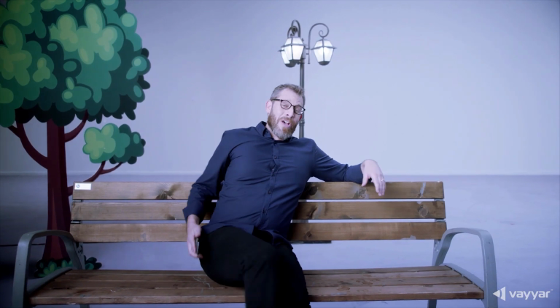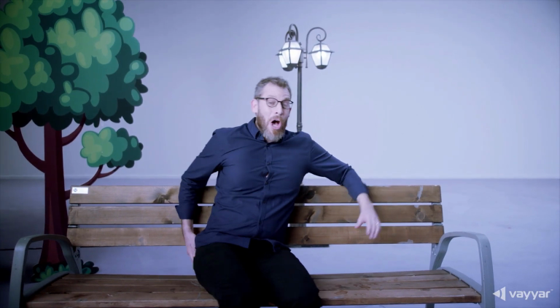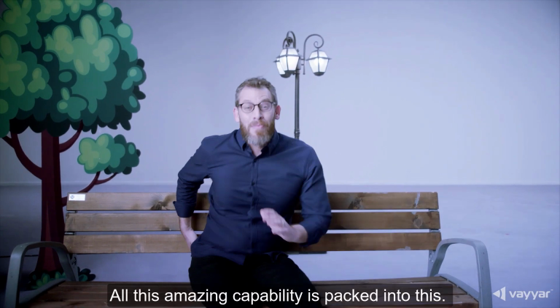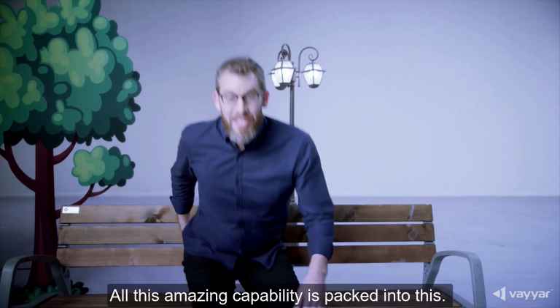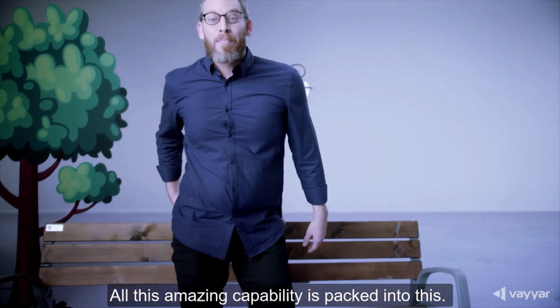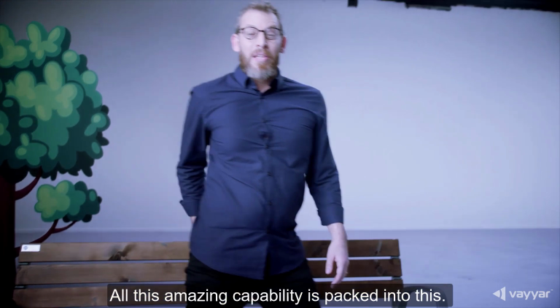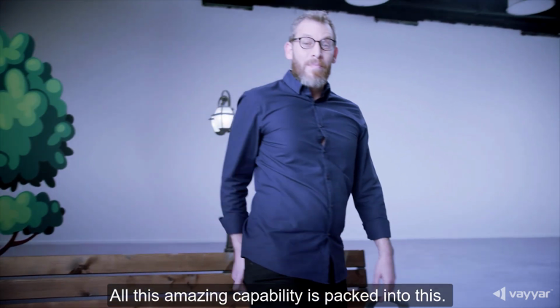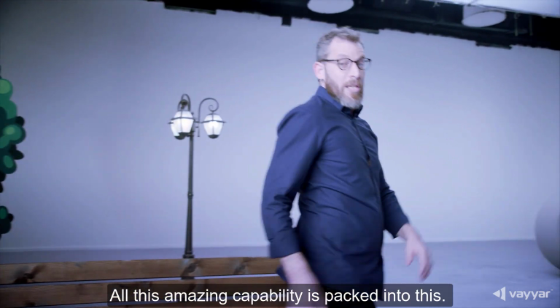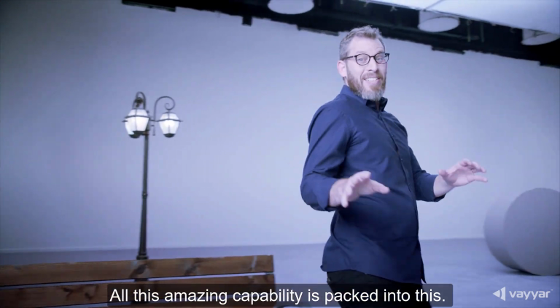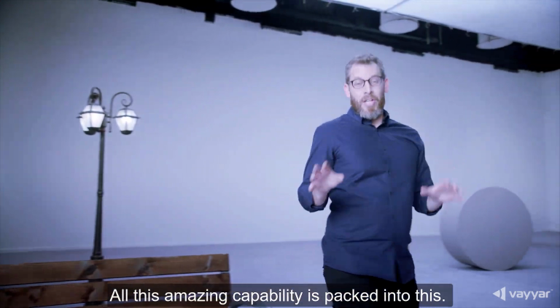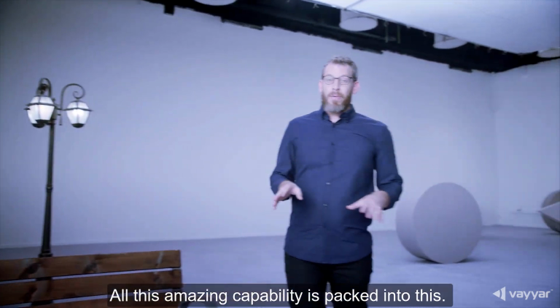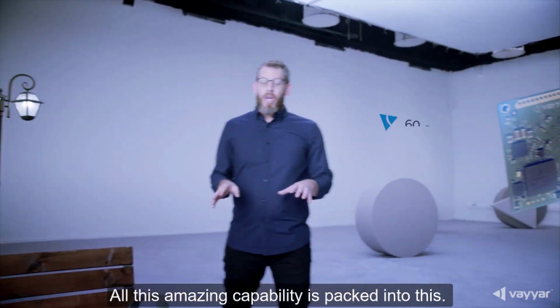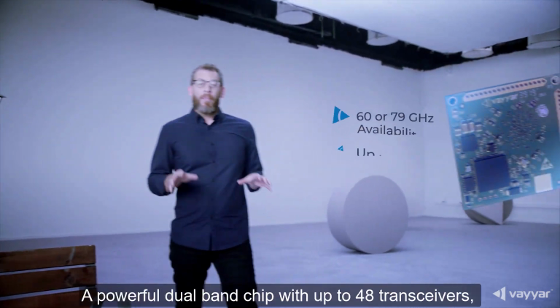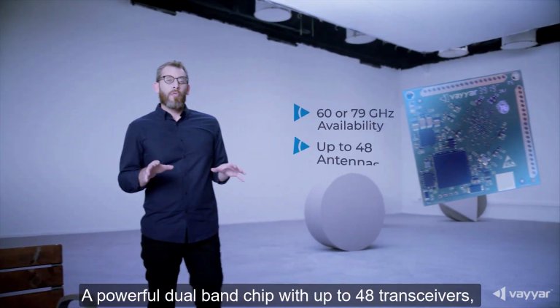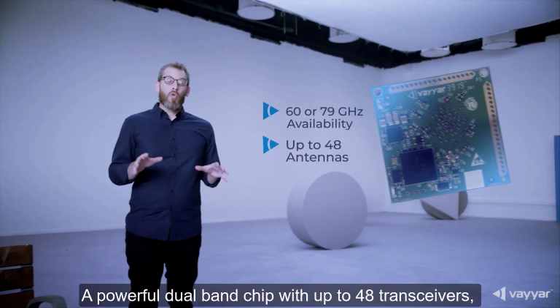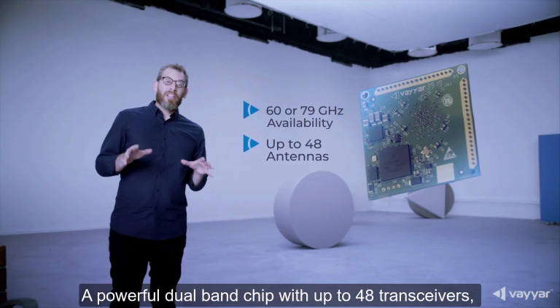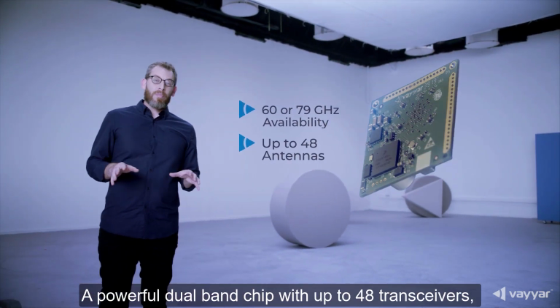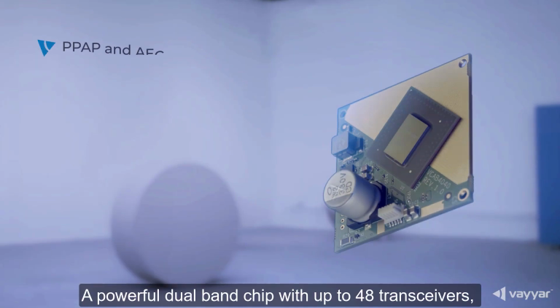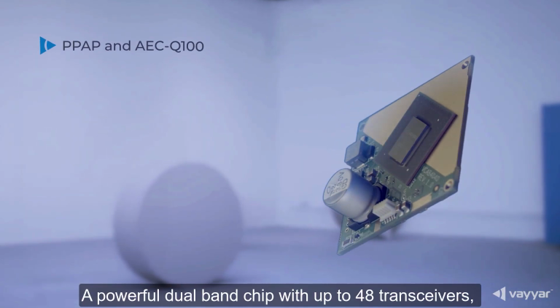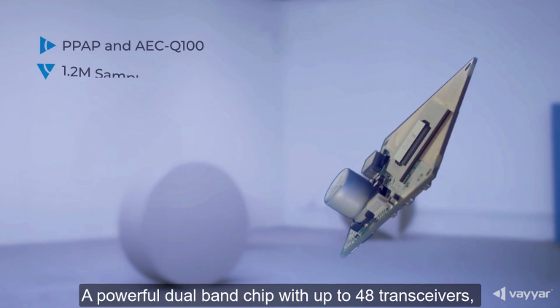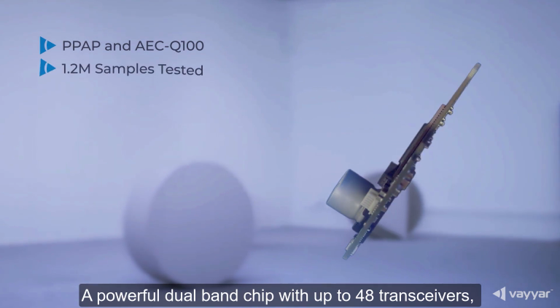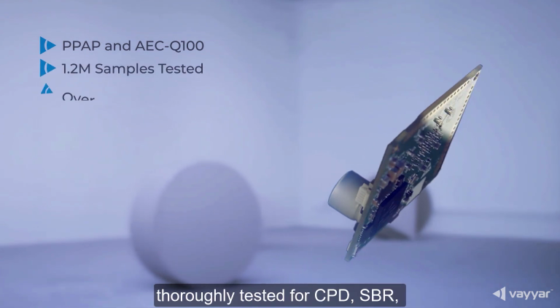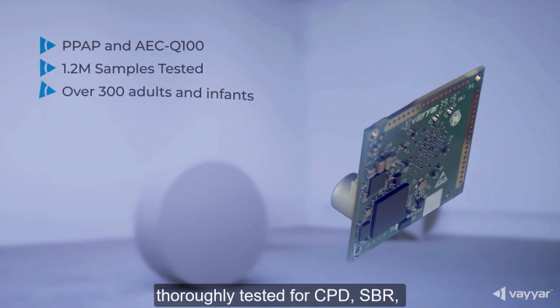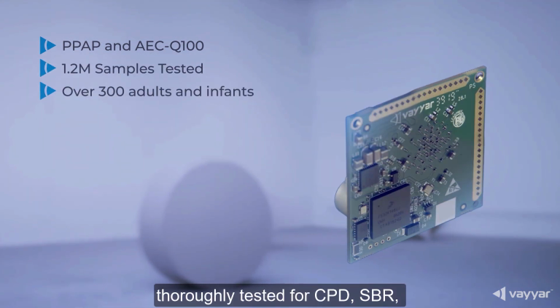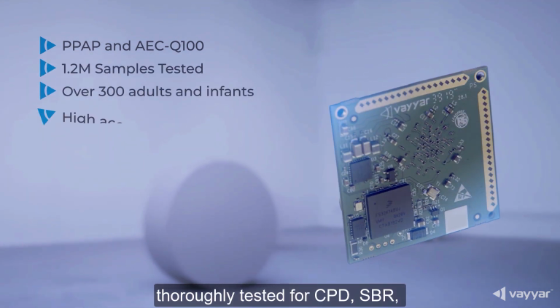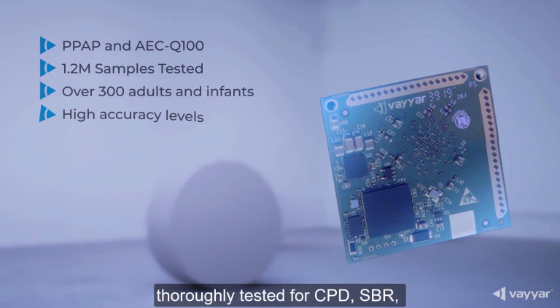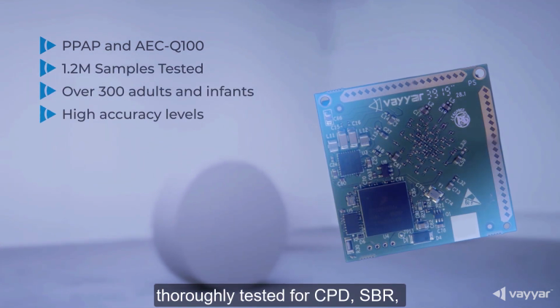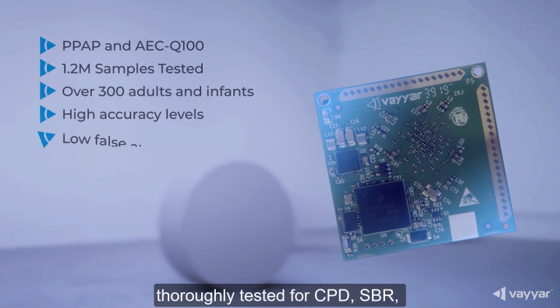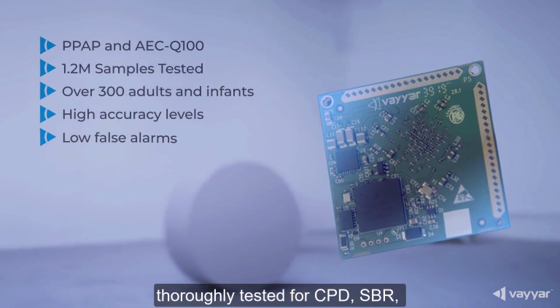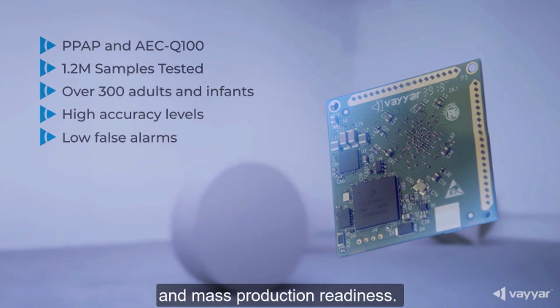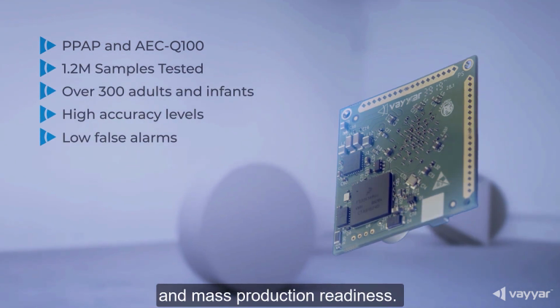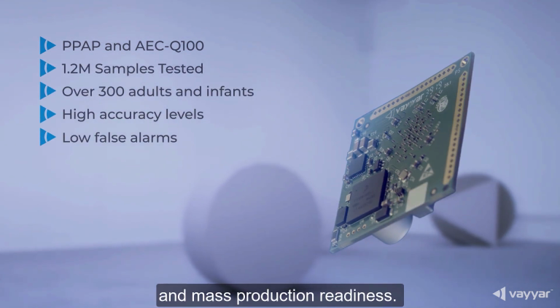All this amazing capability was packed into this — a powerful dual-band chip with up to 48 transceivers, thoroughly tested for CPD, SBR, and mass production readiness.